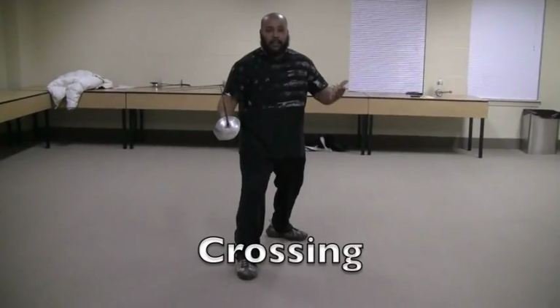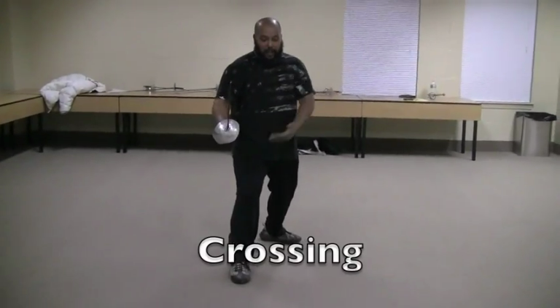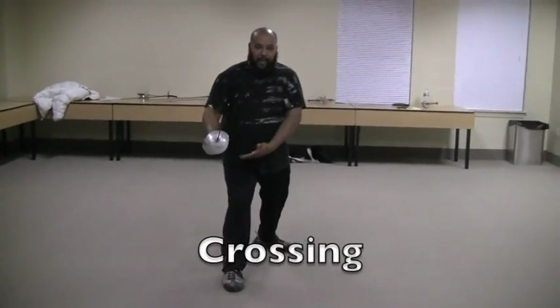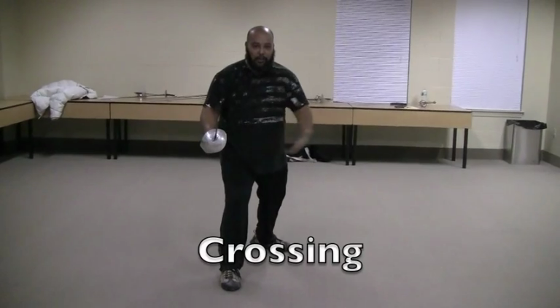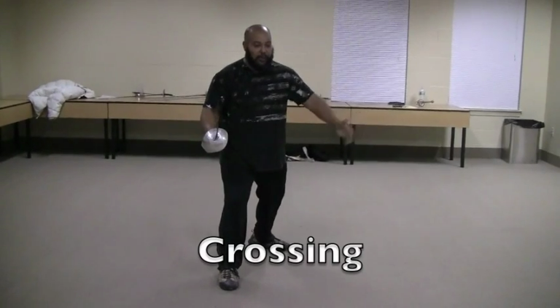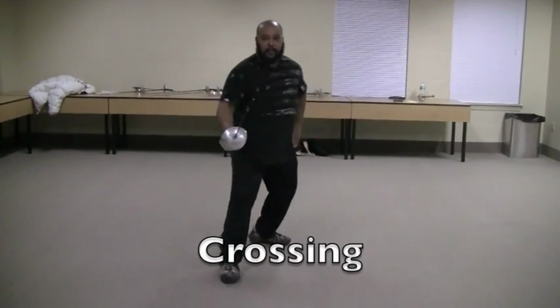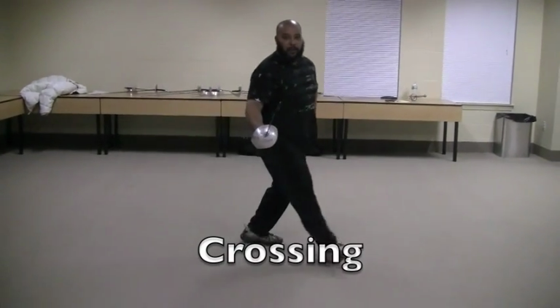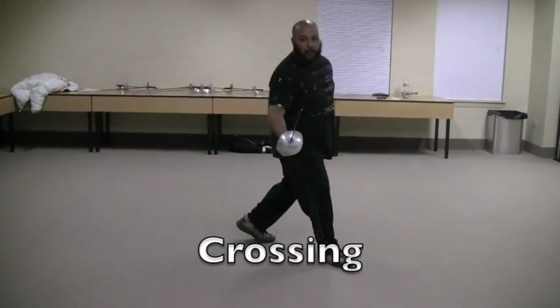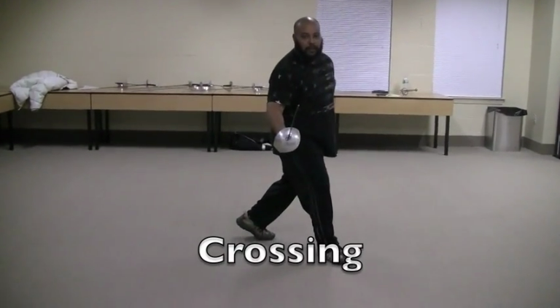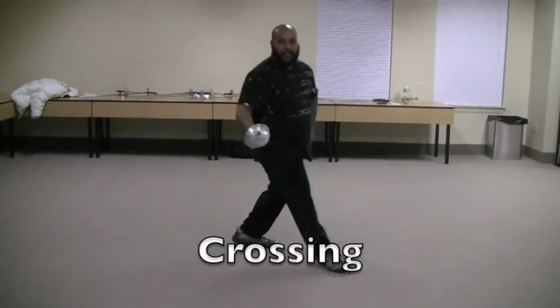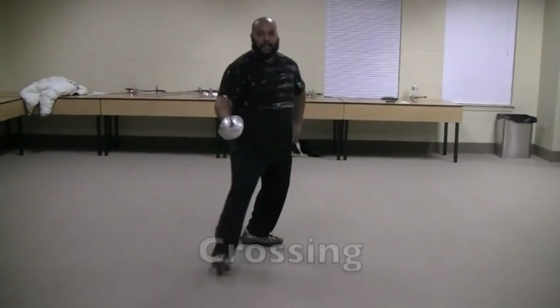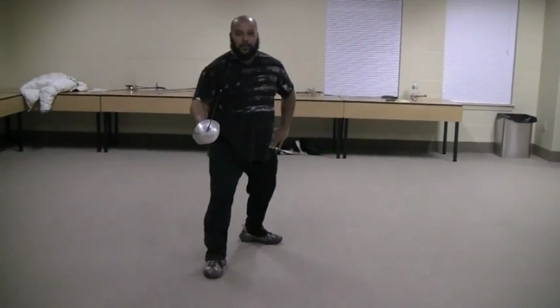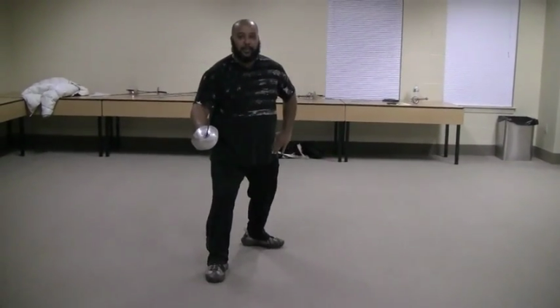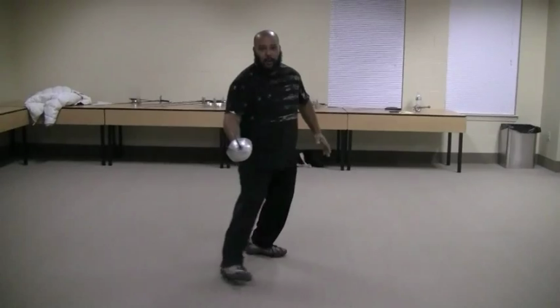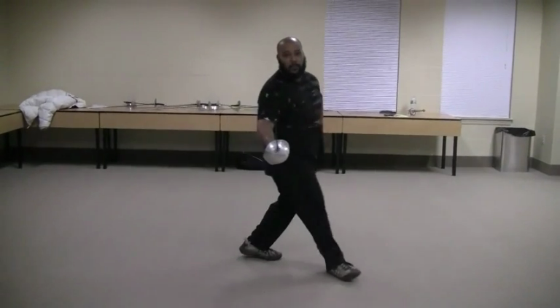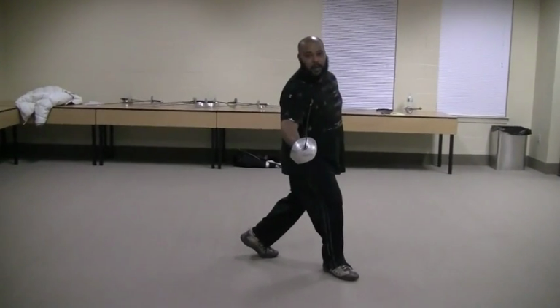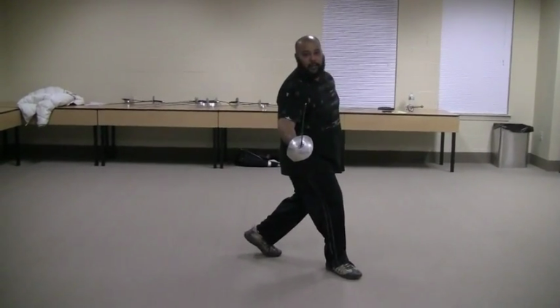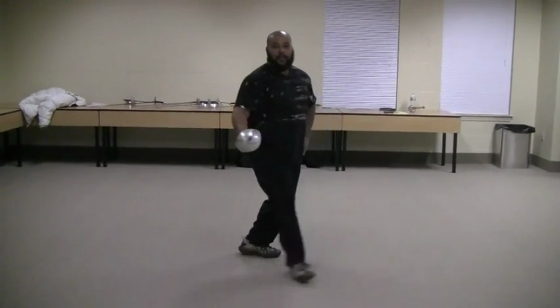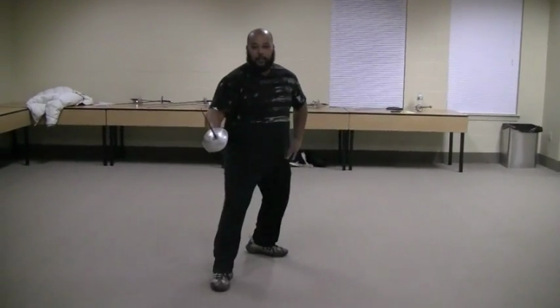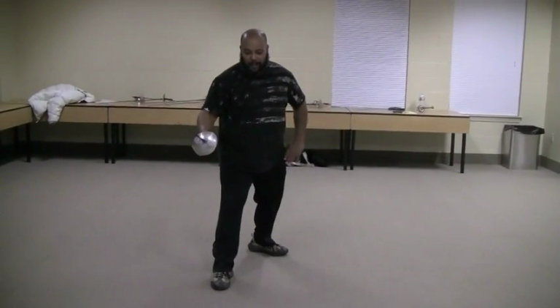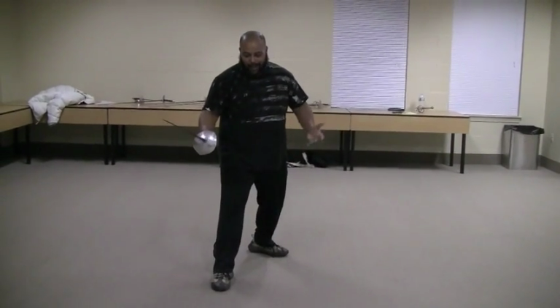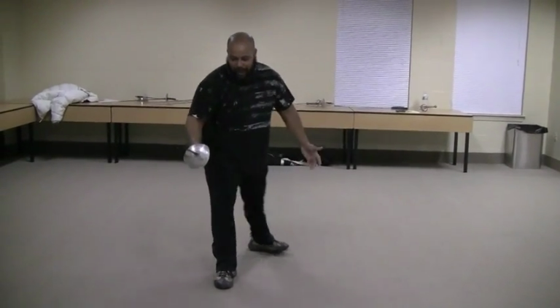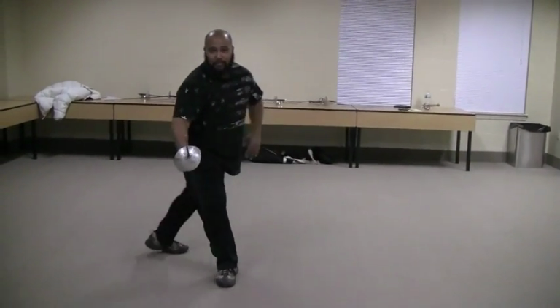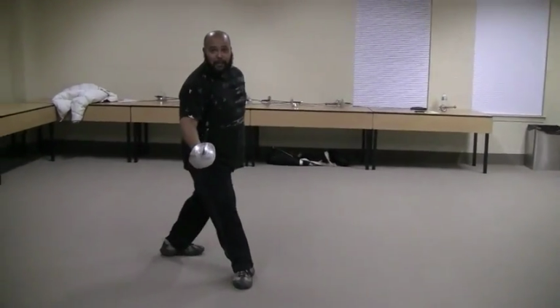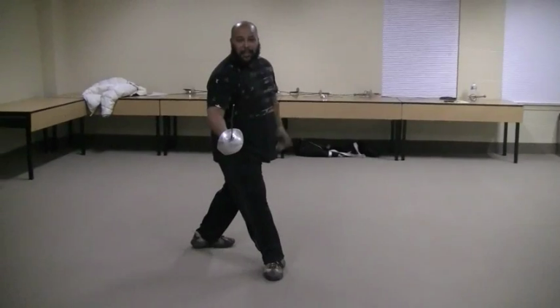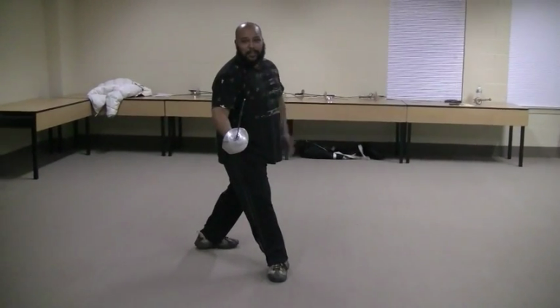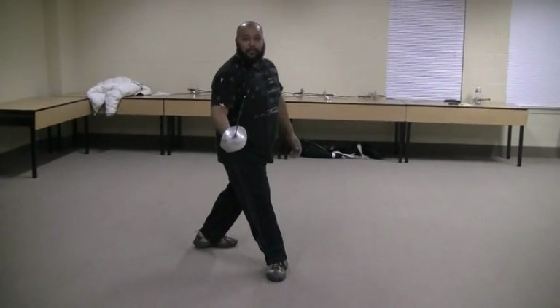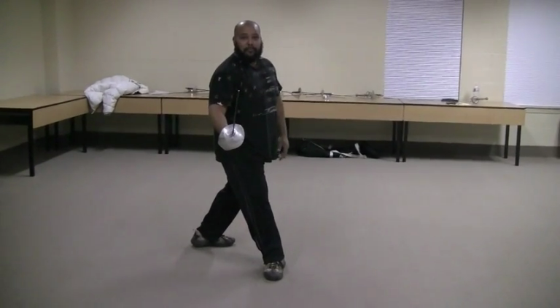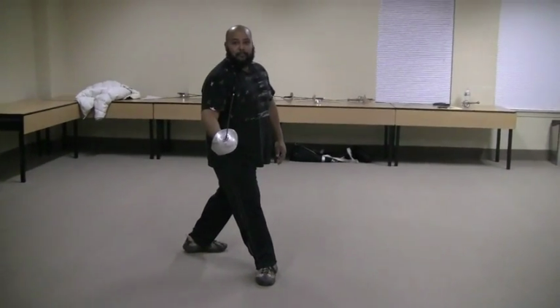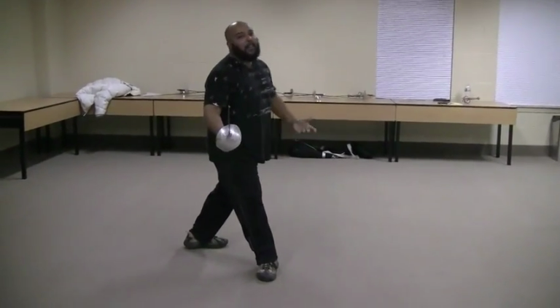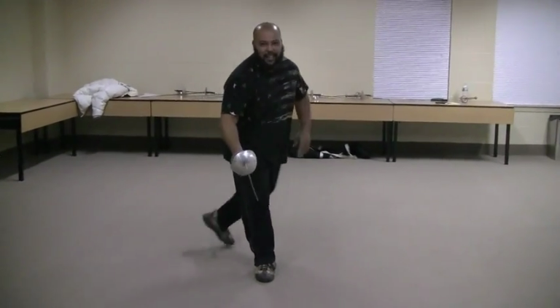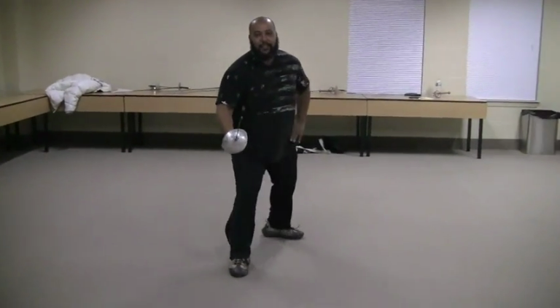Crossing is the act of crossing your feet, almost going into like a daisy chain situation. Can you cross the other direction of the back leg? You can, but that's really a slip.